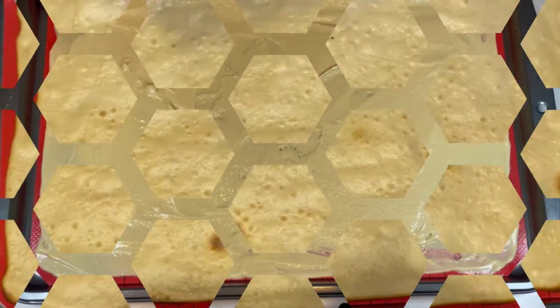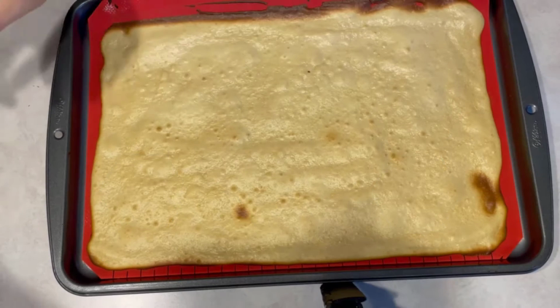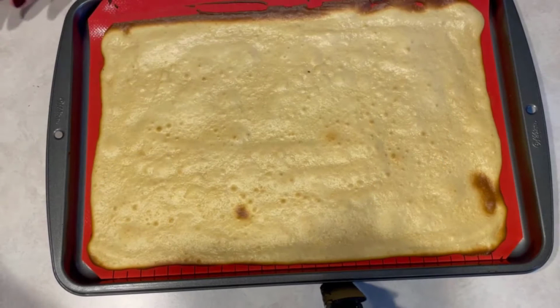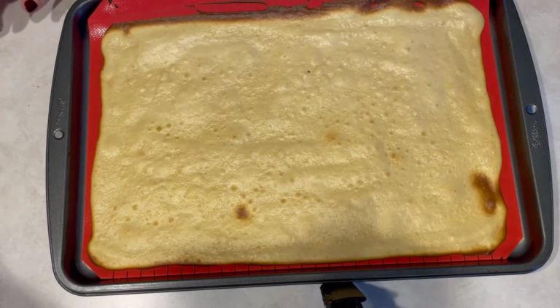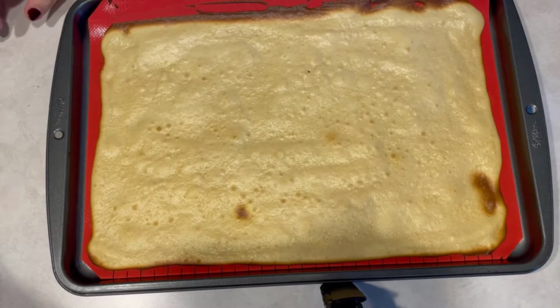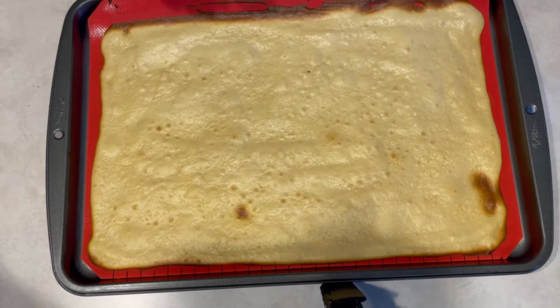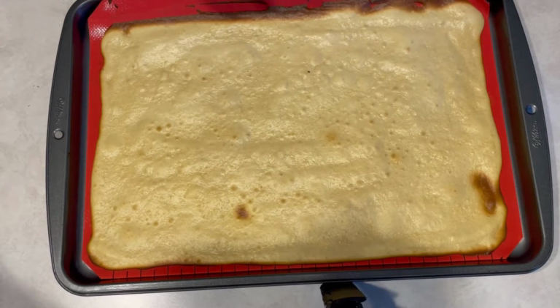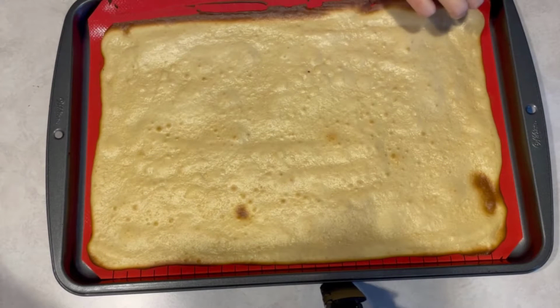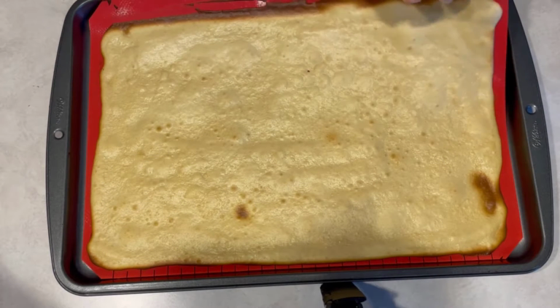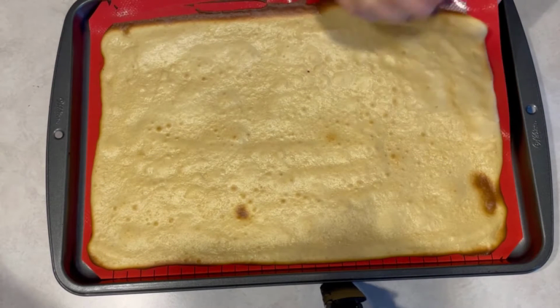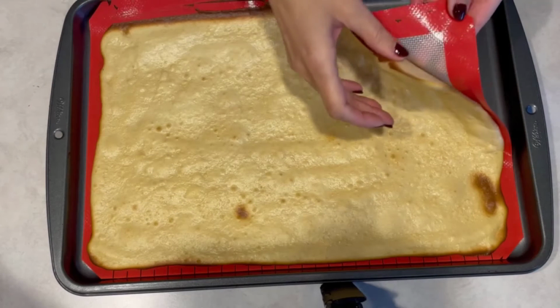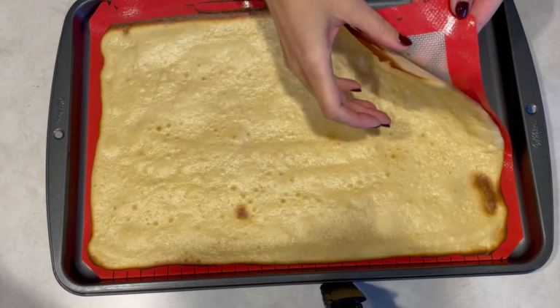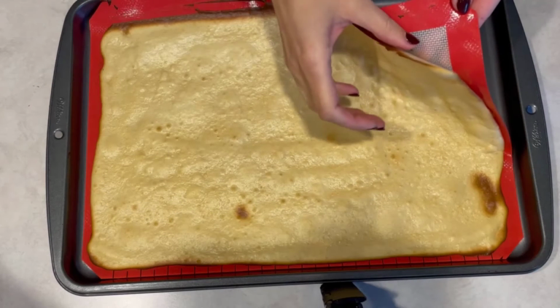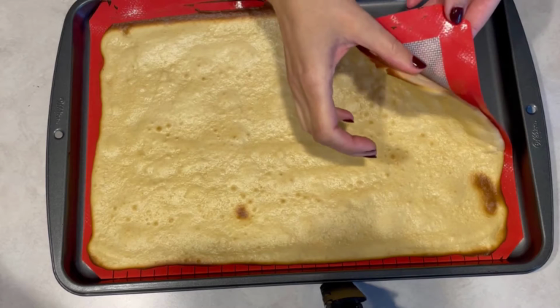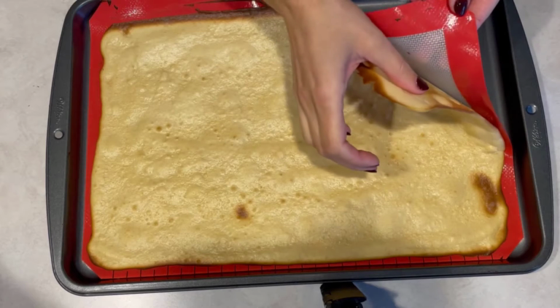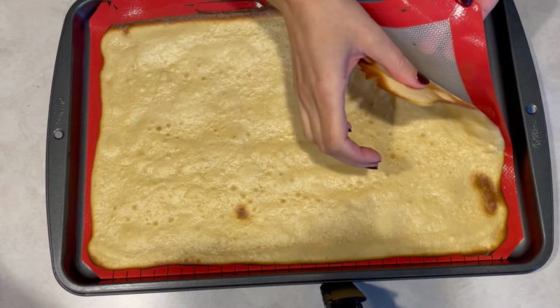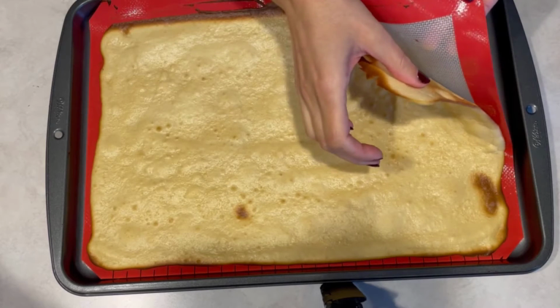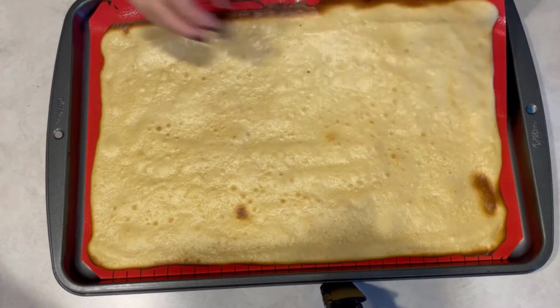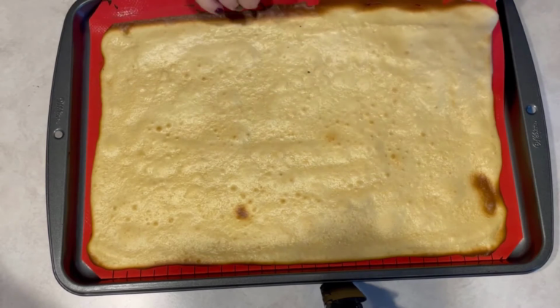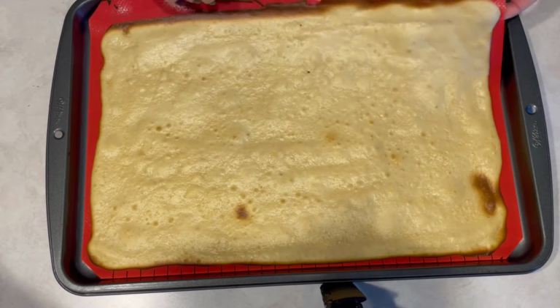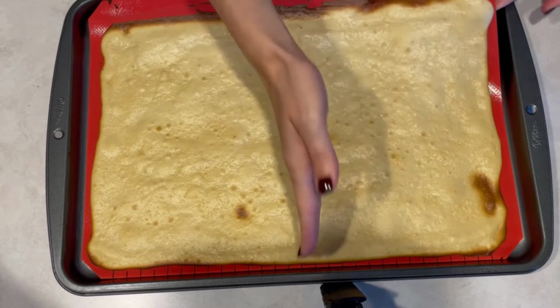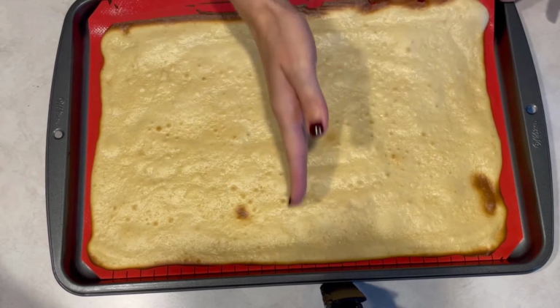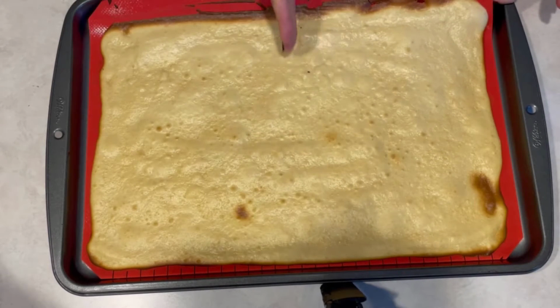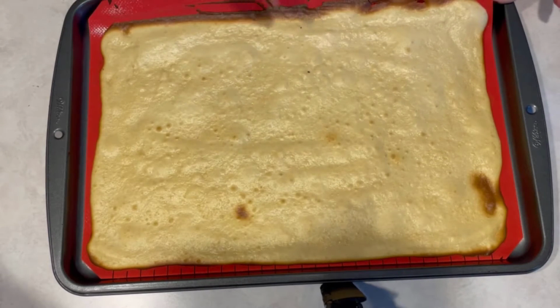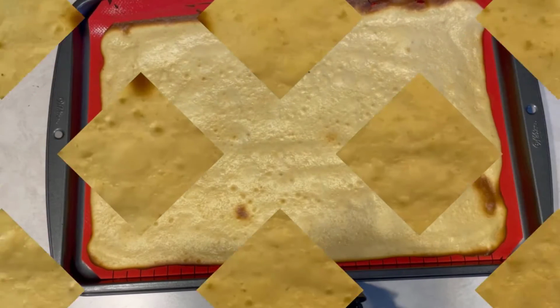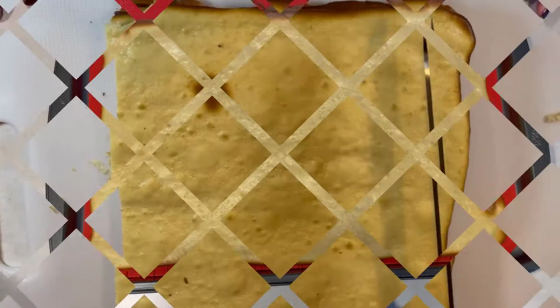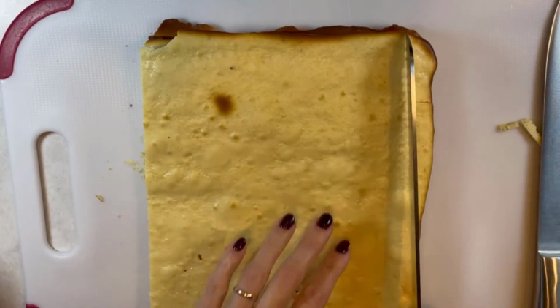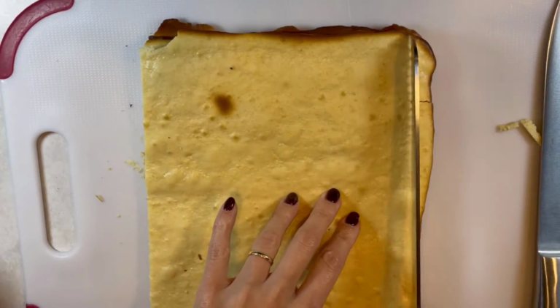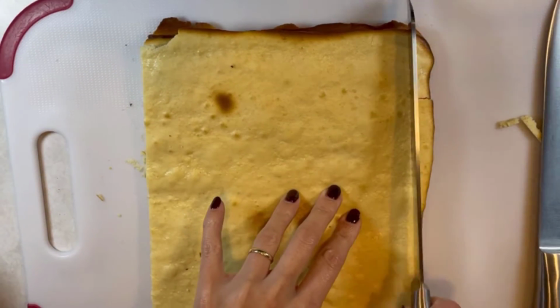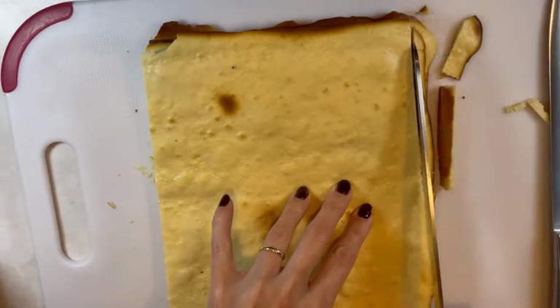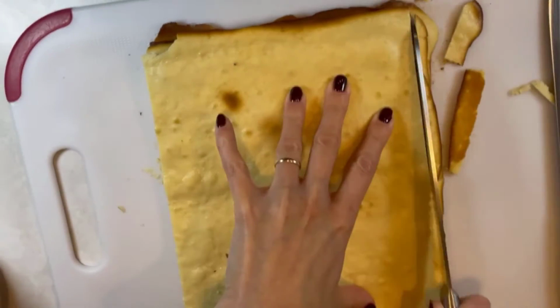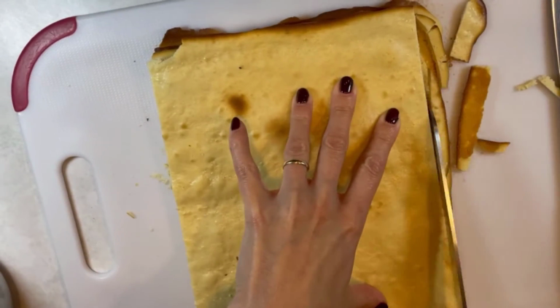When it is done, take it out, cut it in half, and set it aside to cool. Repeat the same steps with the remaining part of the cake batter. Take each half of the crust and make sure that it is even by cutting off any extras.